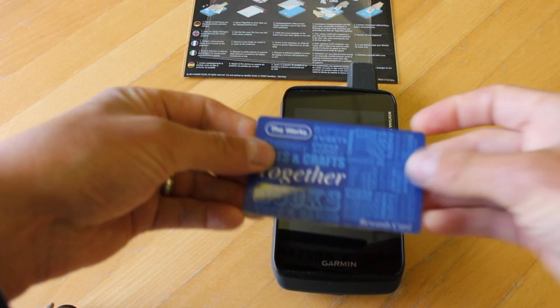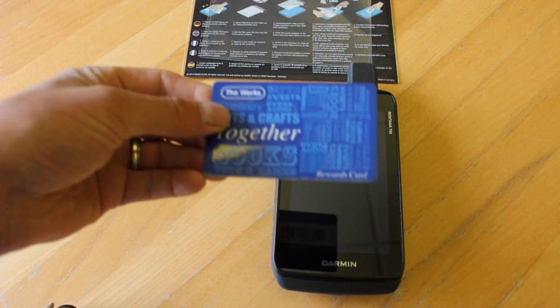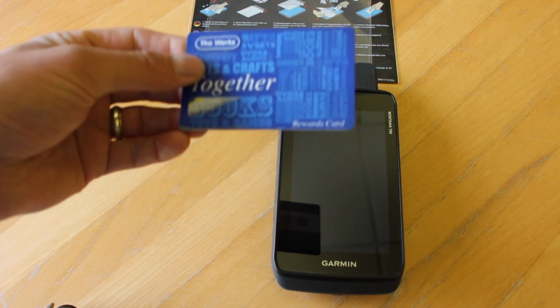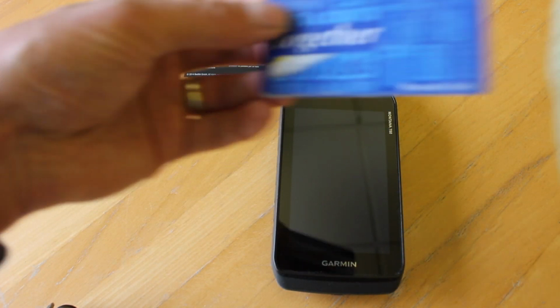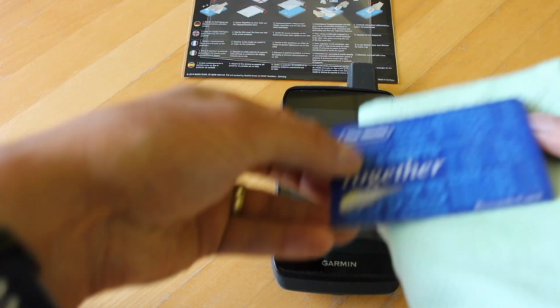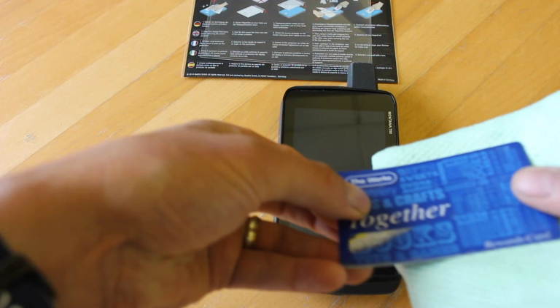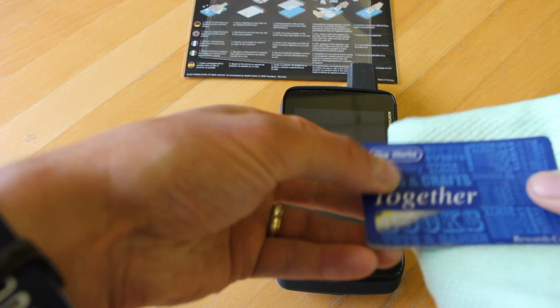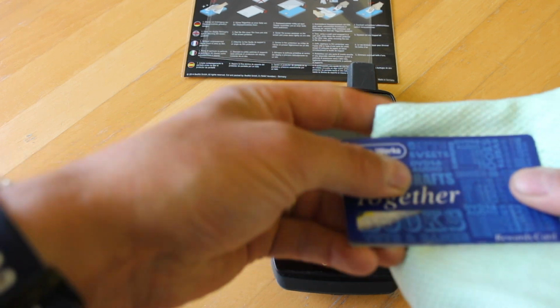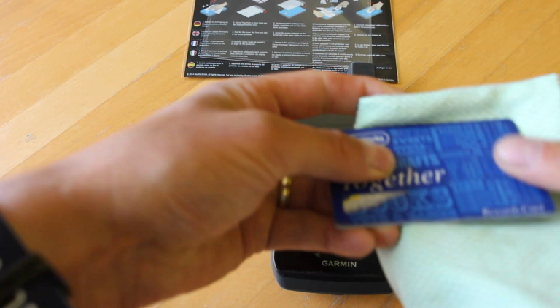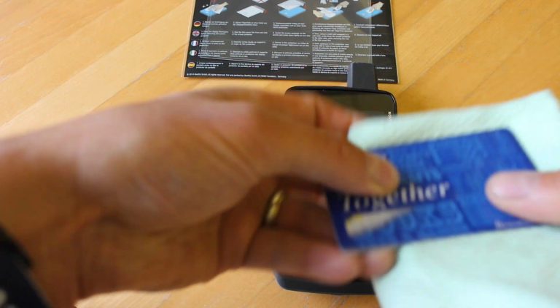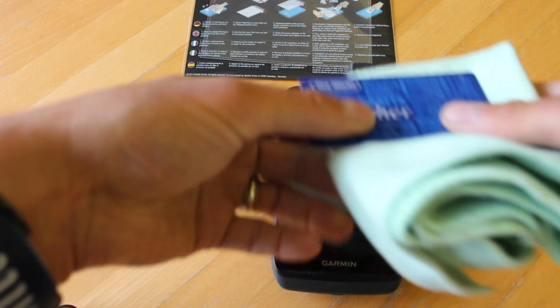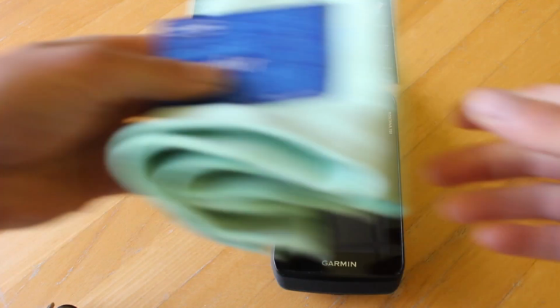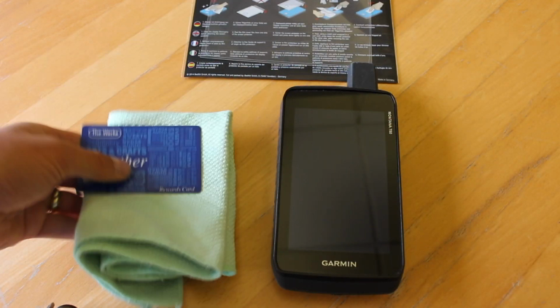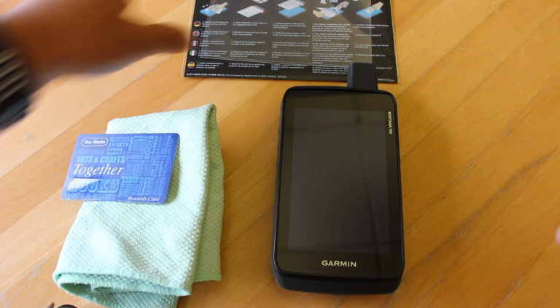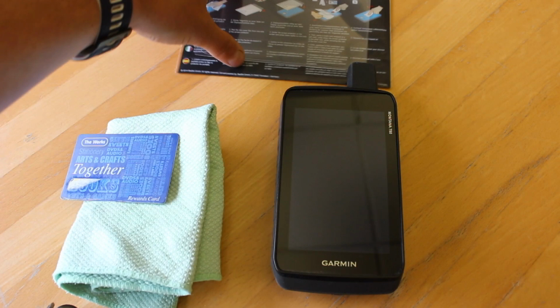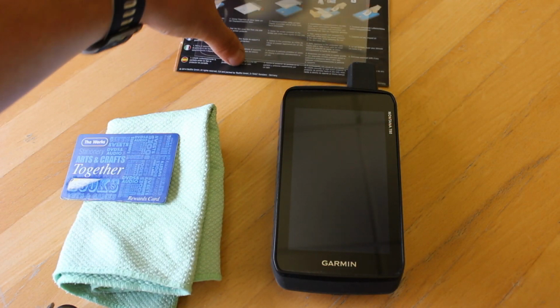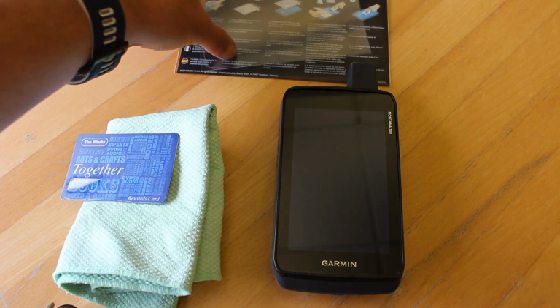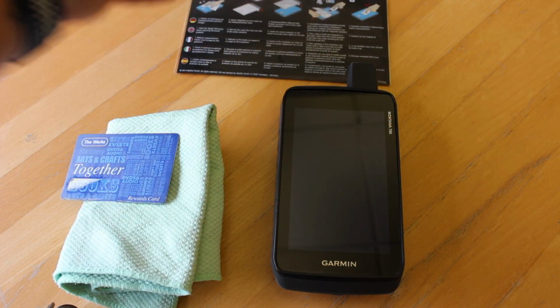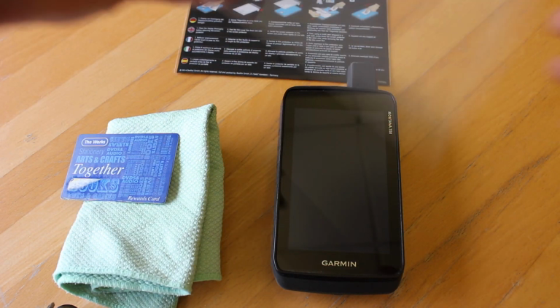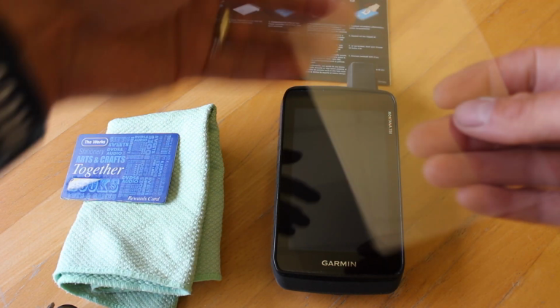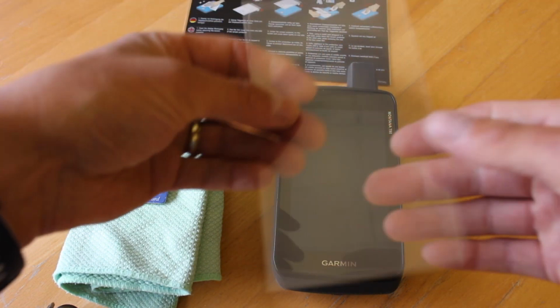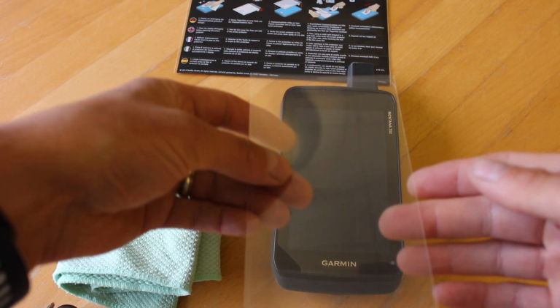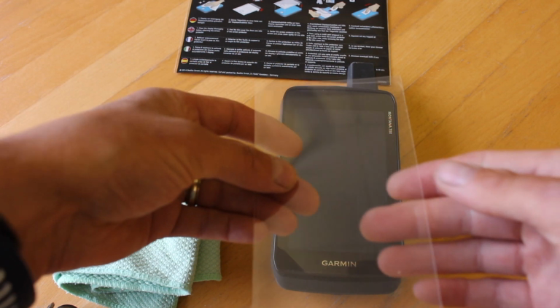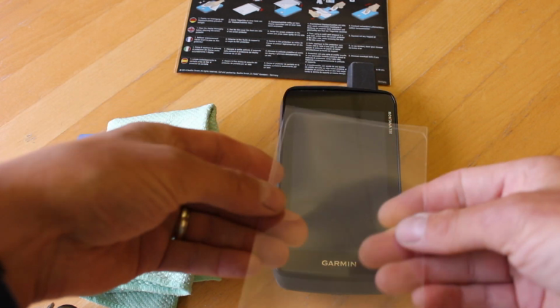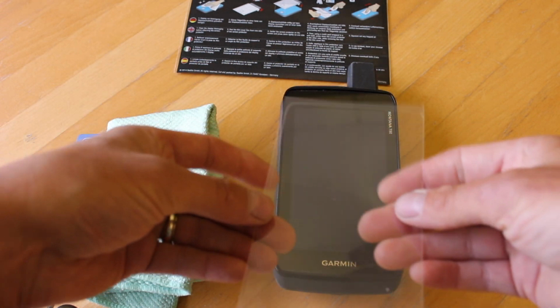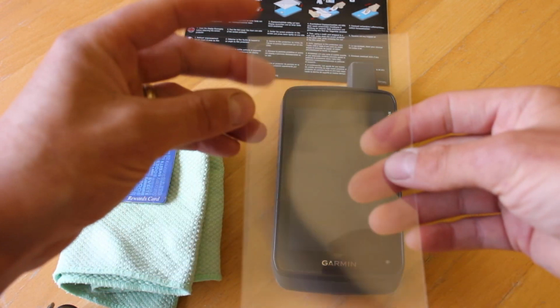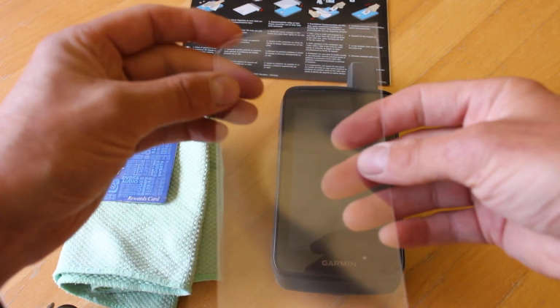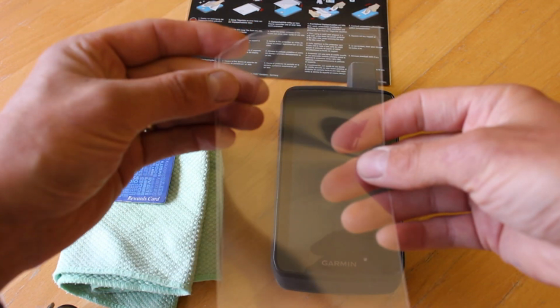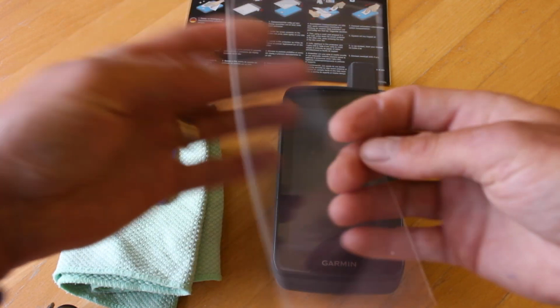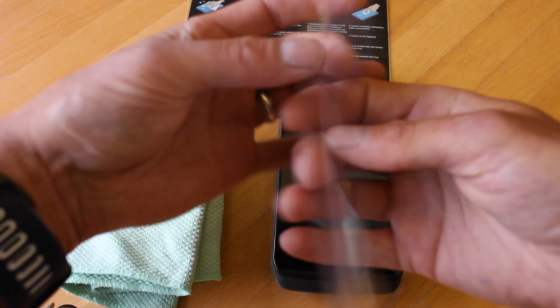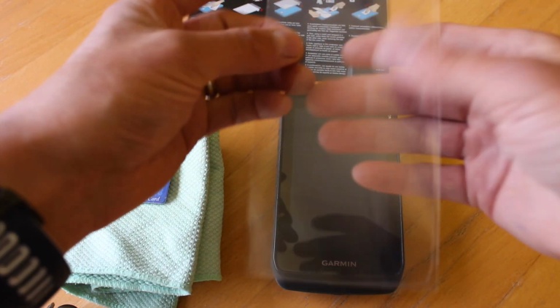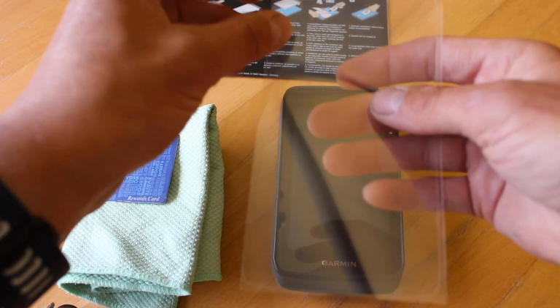Once you've got it nice and clean, make sure you've got some sort of a credit card or something similar that you end up wrapping in the cloth, so you can smooth out any bubbles that you may get when you put the screen protector on.